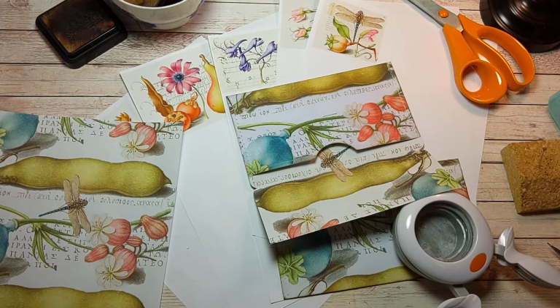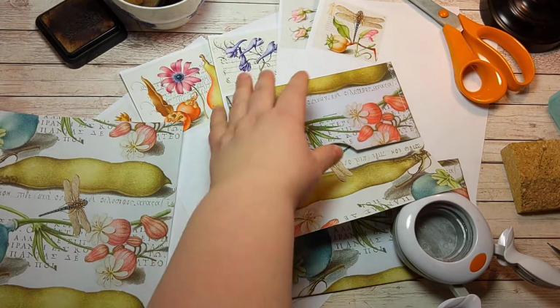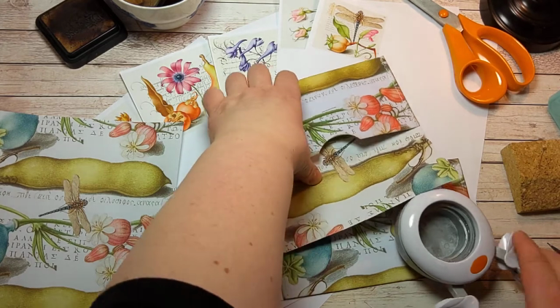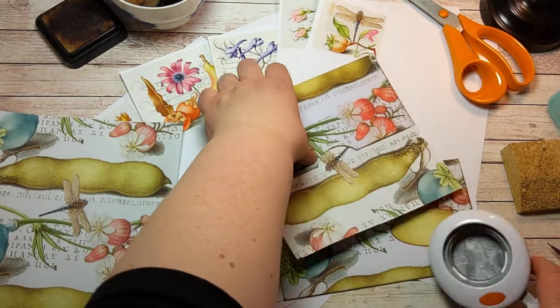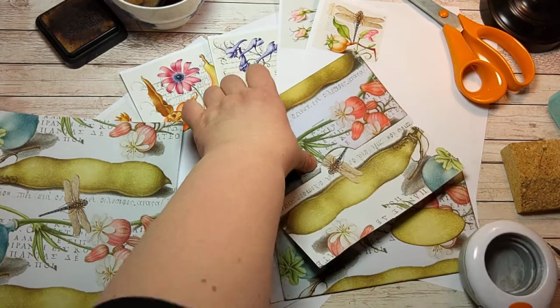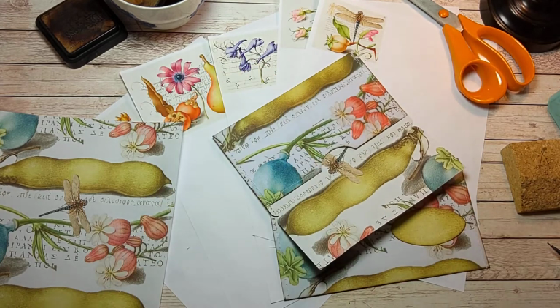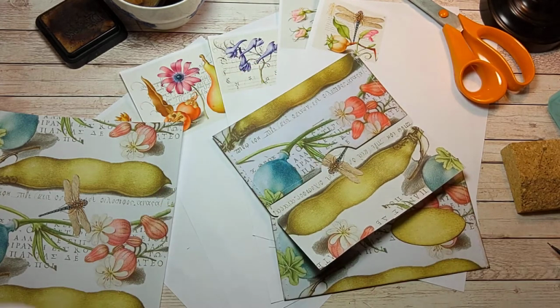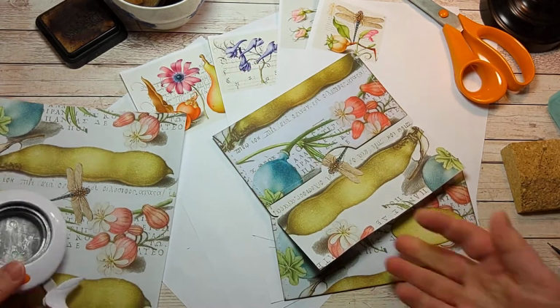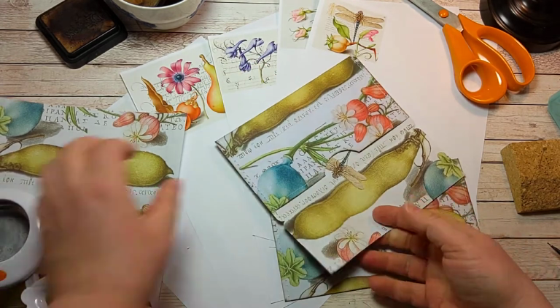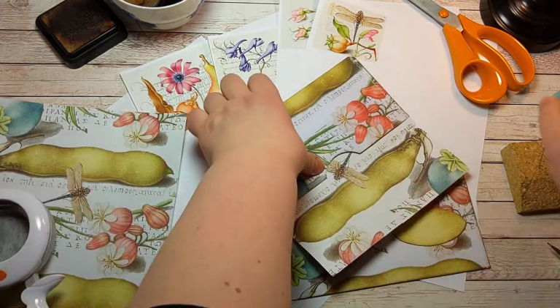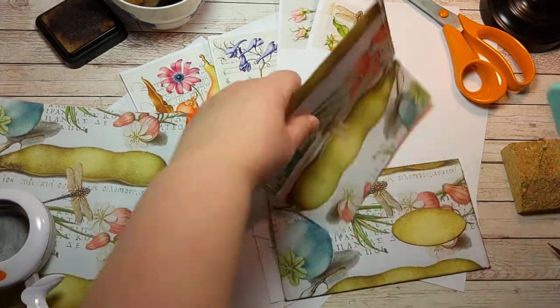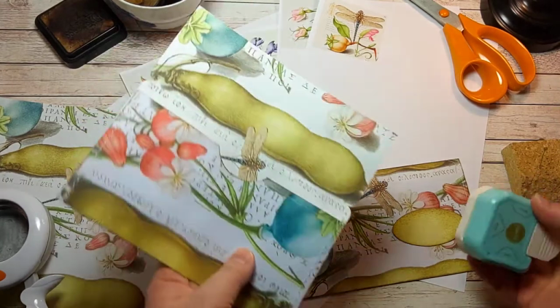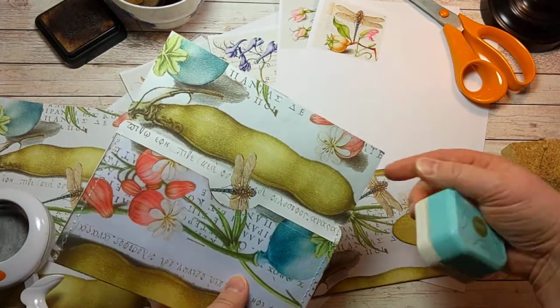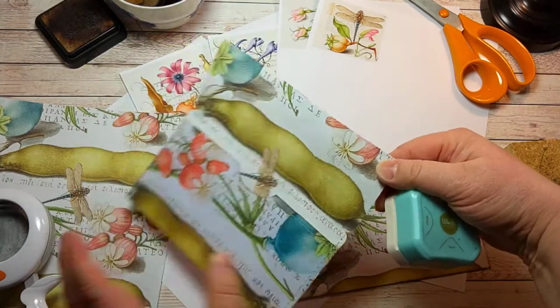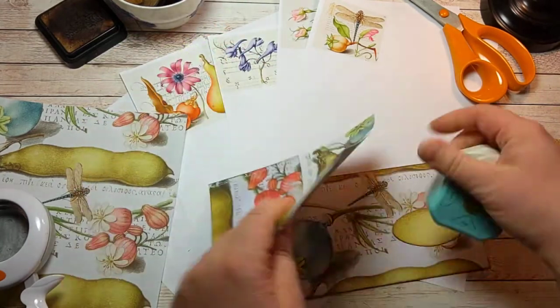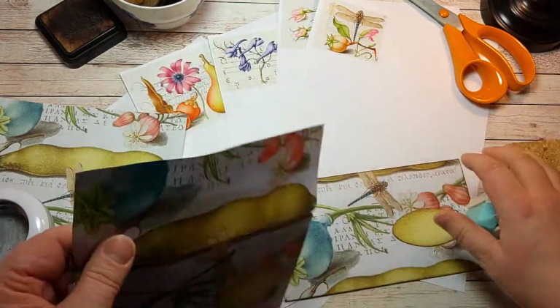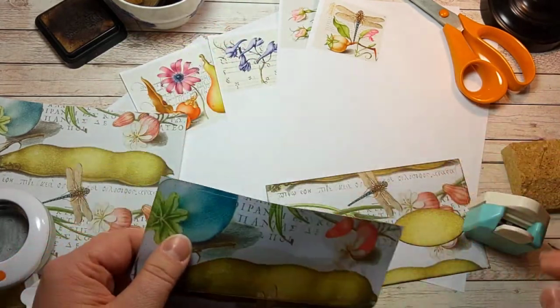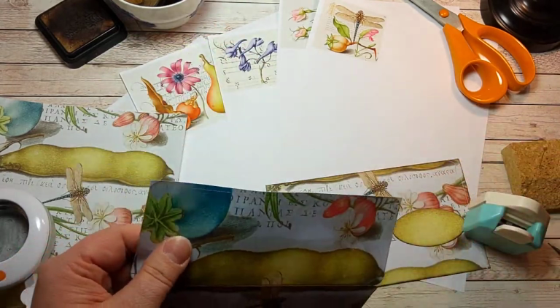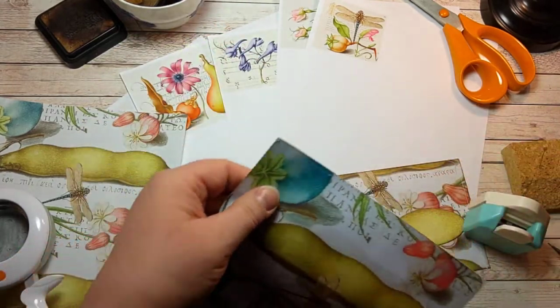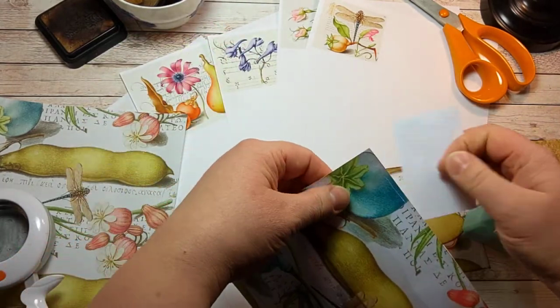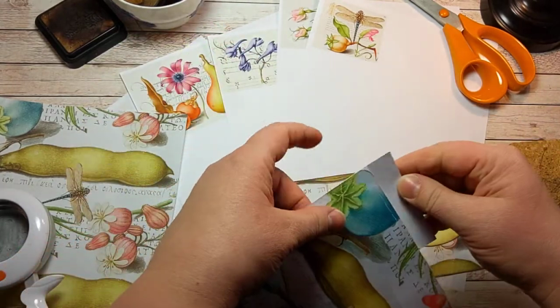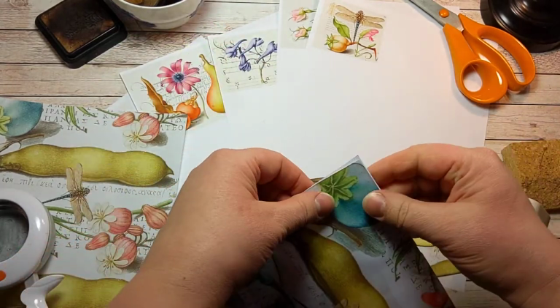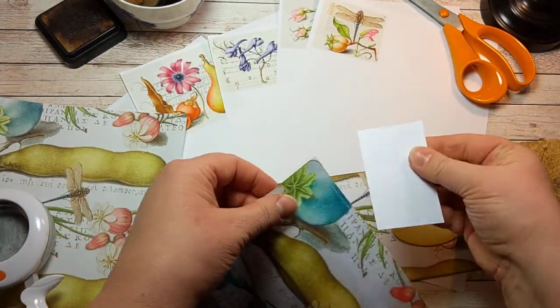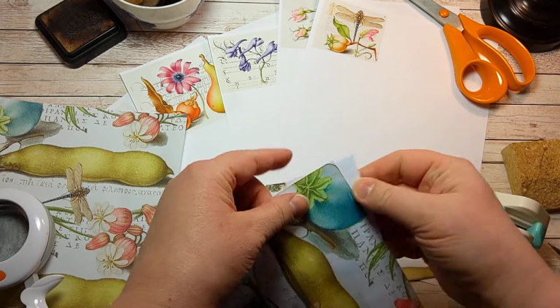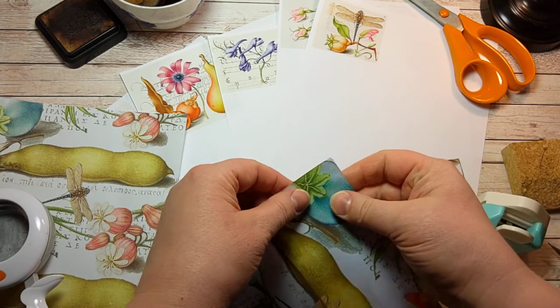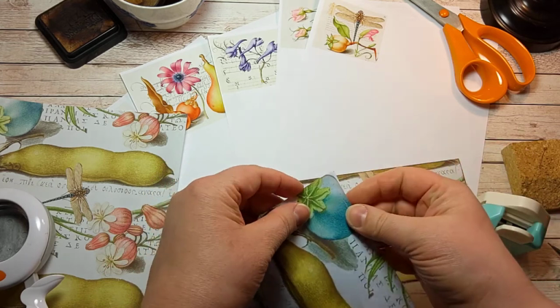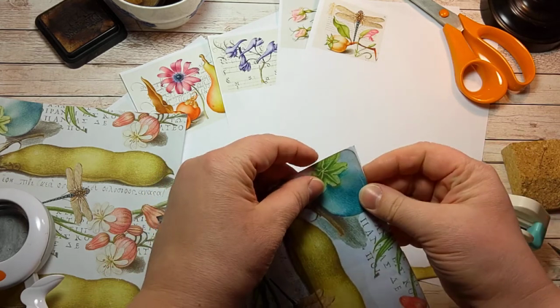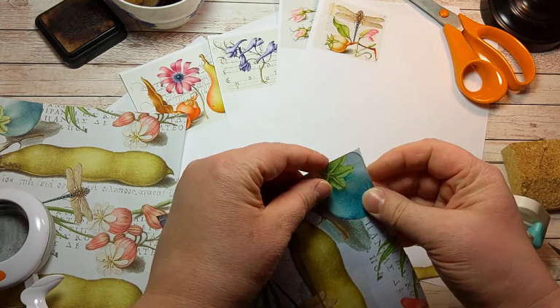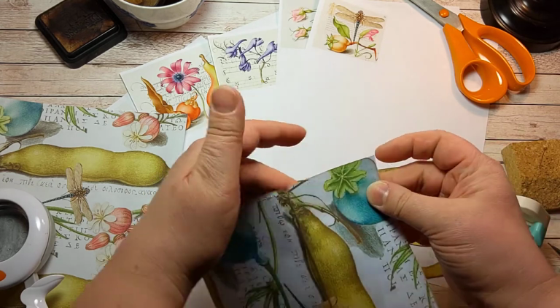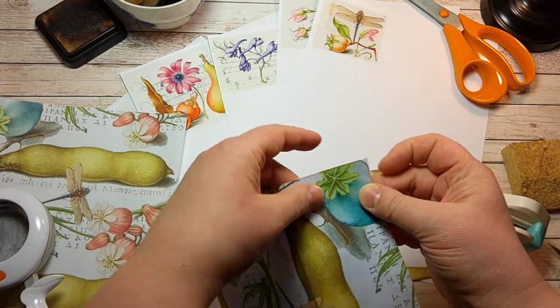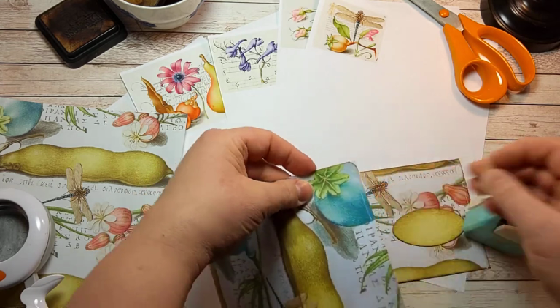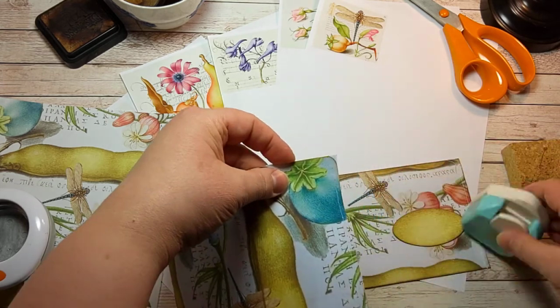Some more corners — and I might need a piece of scrap paper for this corner too.